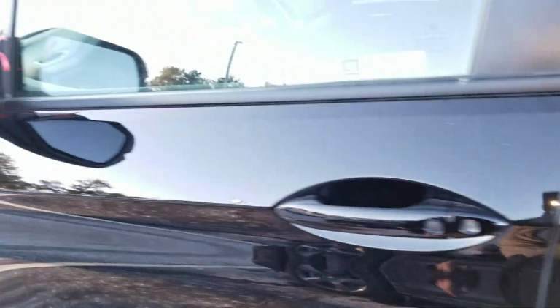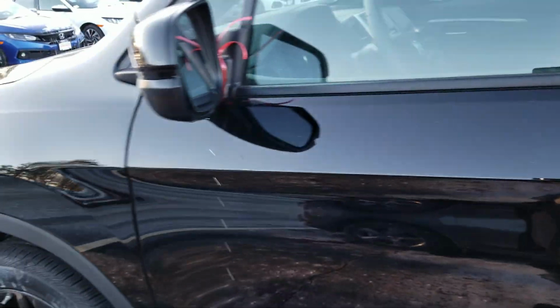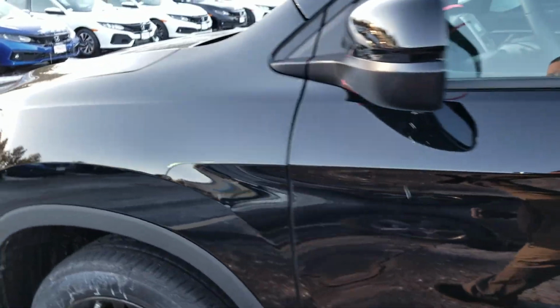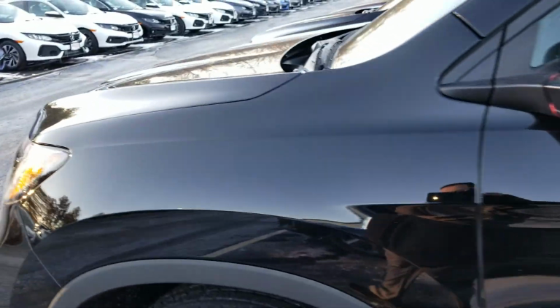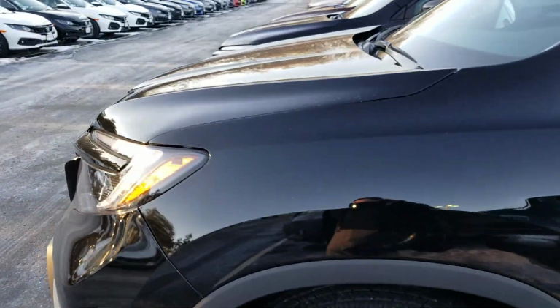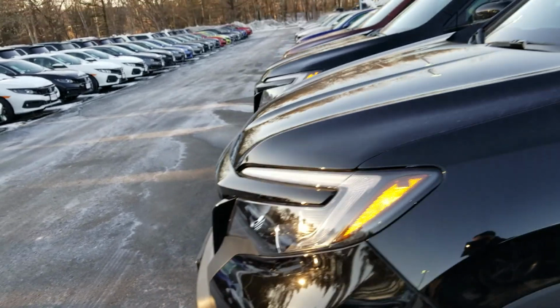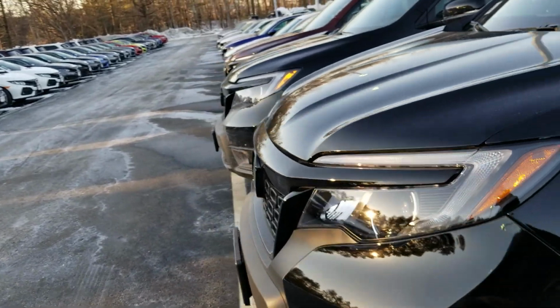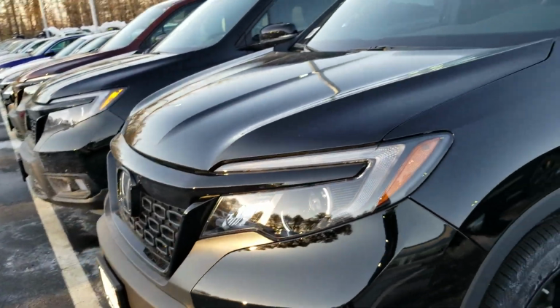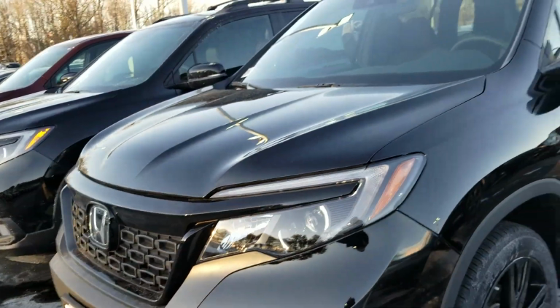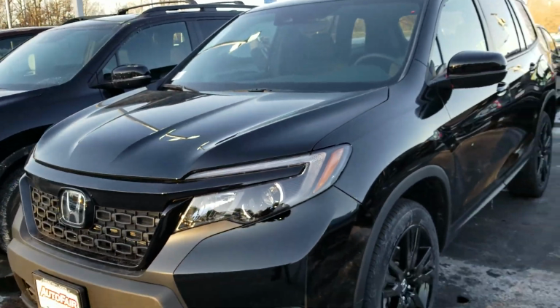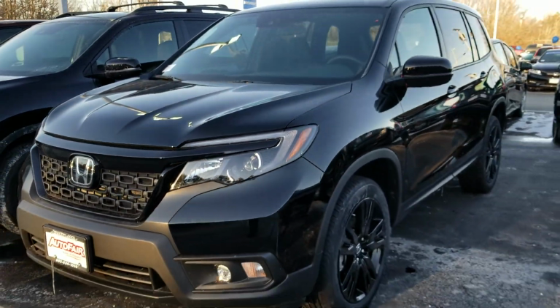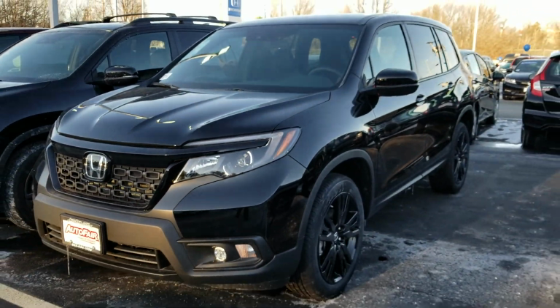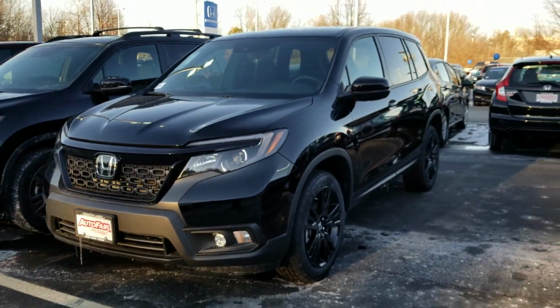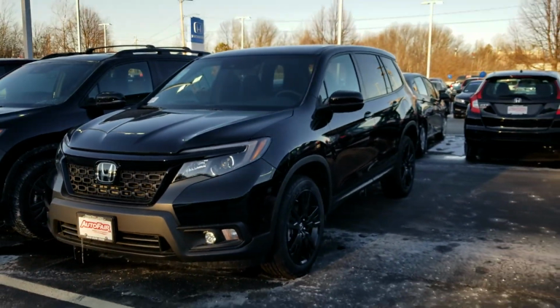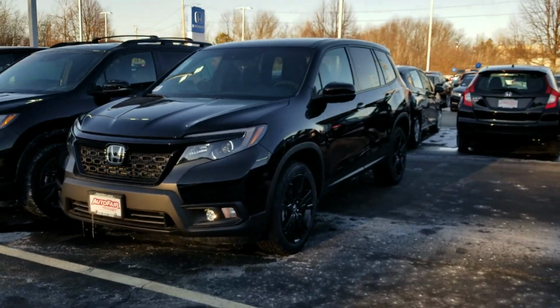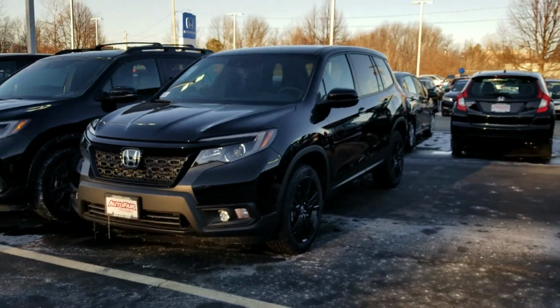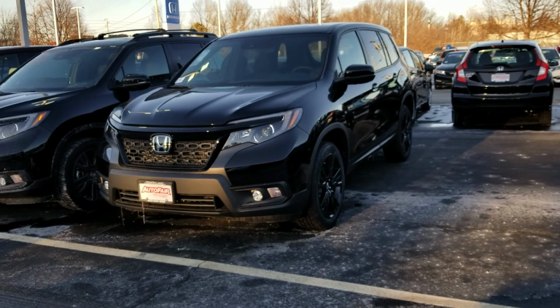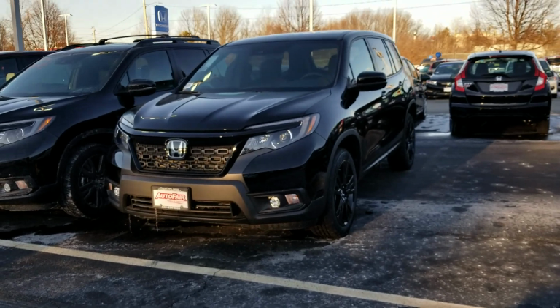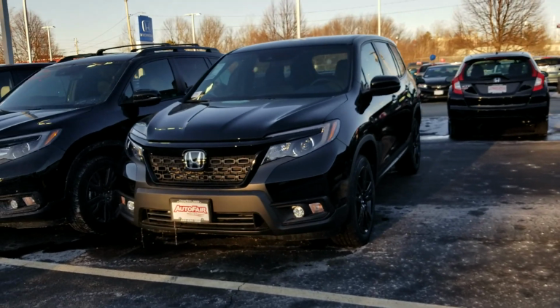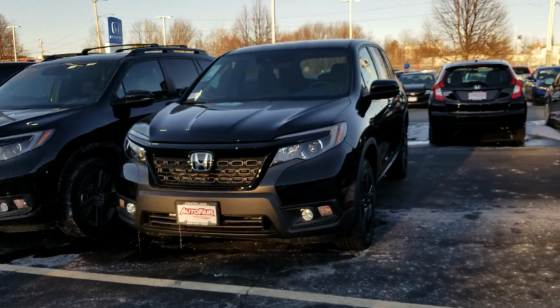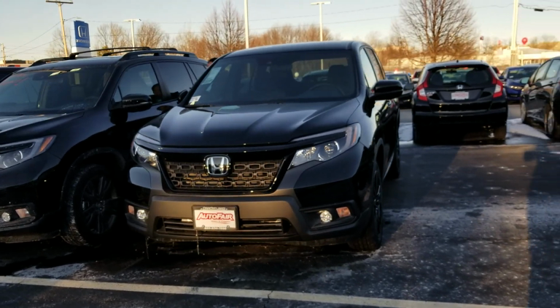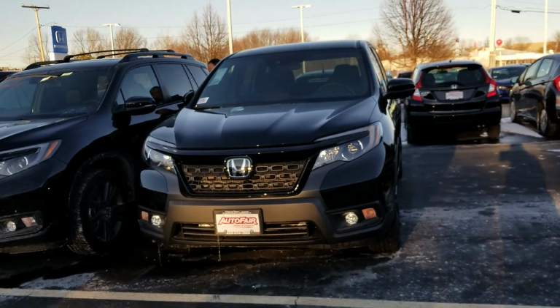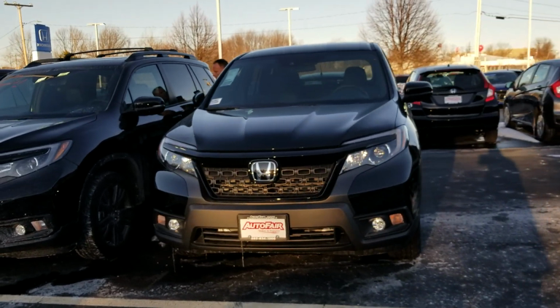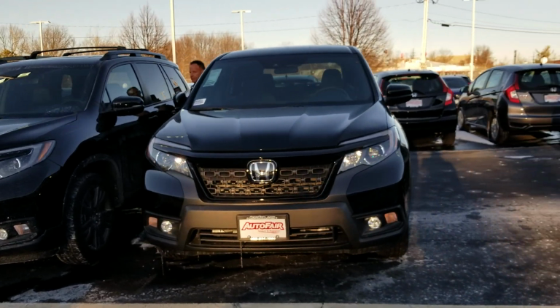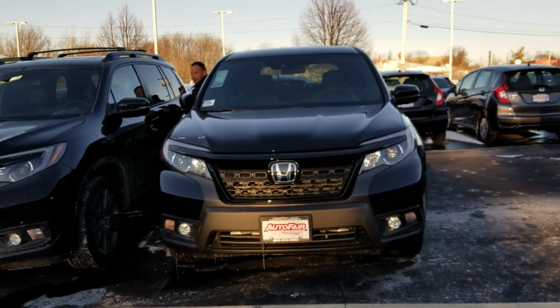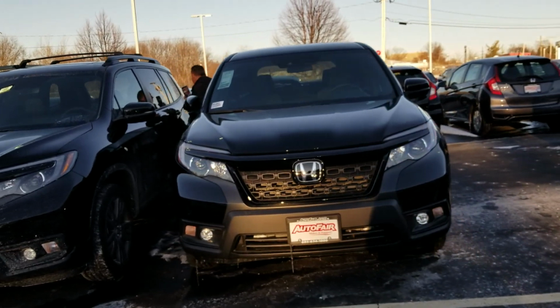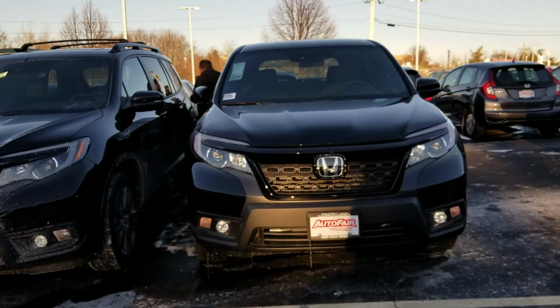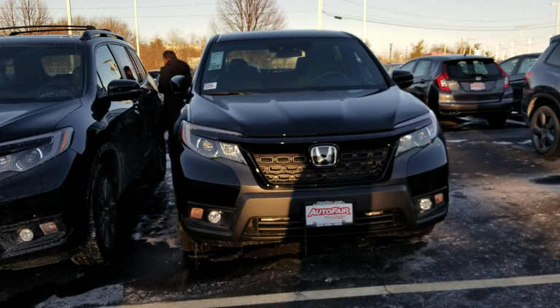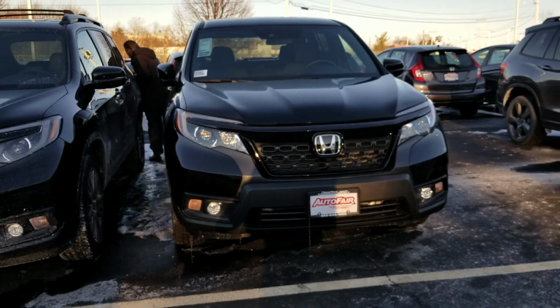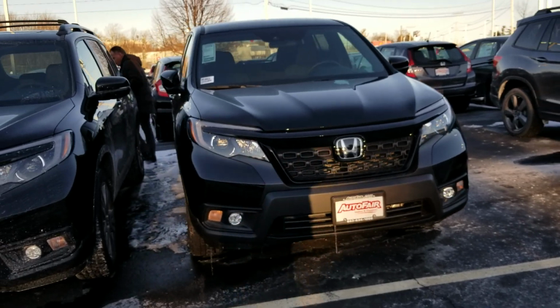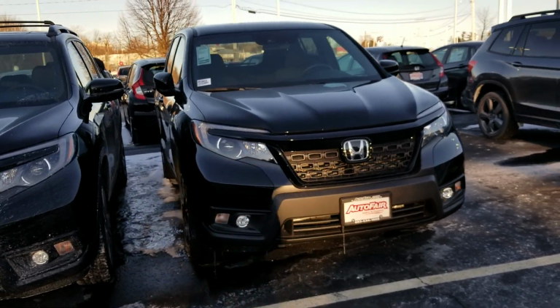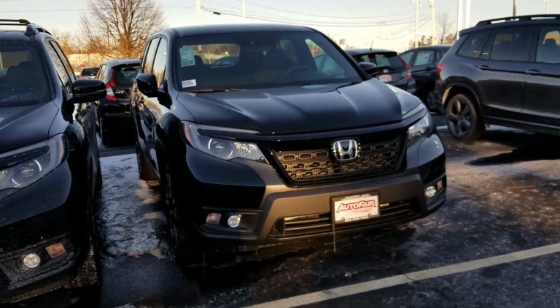Let me take one more look at the front of this vehicle for you. There you go. If you have any questions at all, please call me at 603-858-8244. Hope you have a great day today.